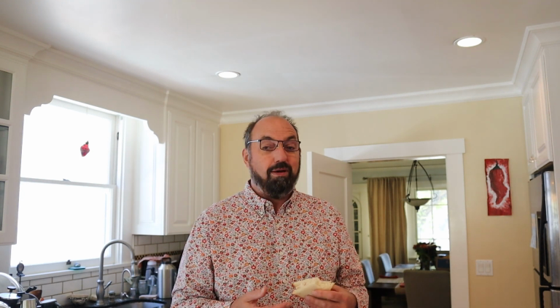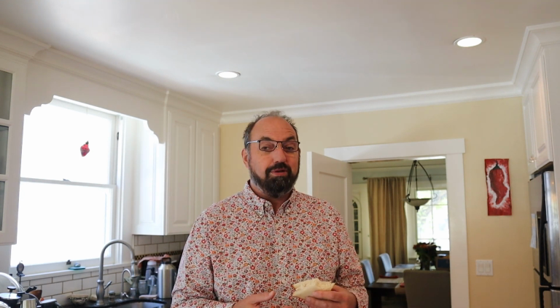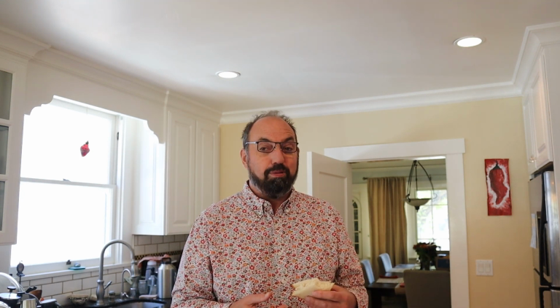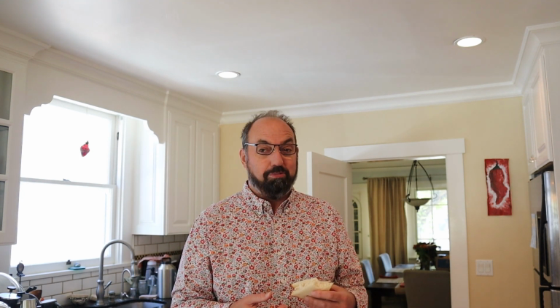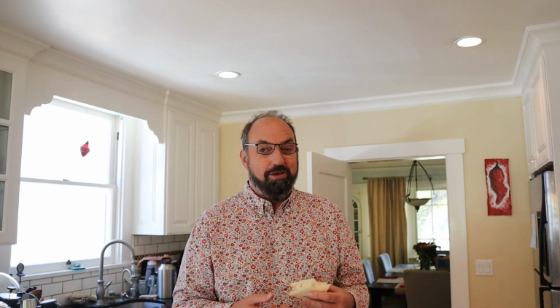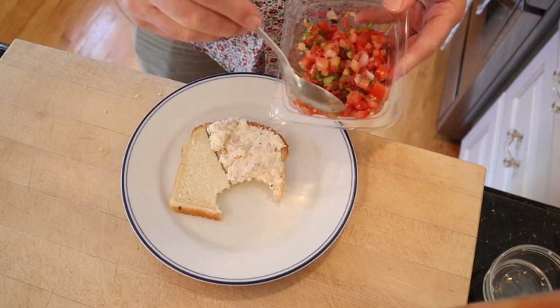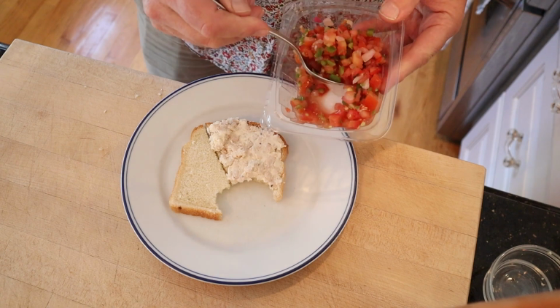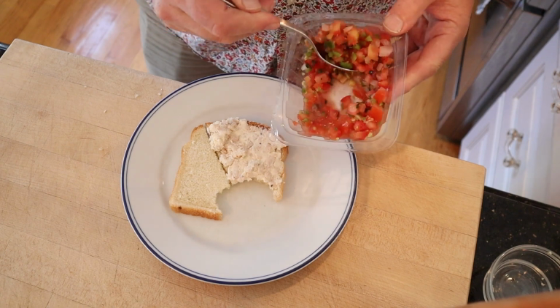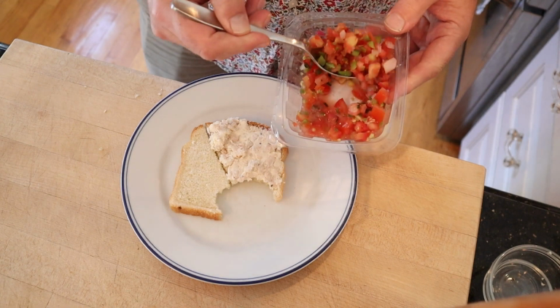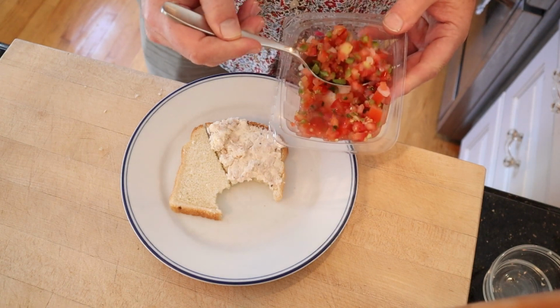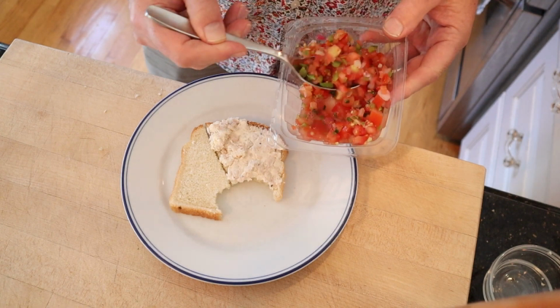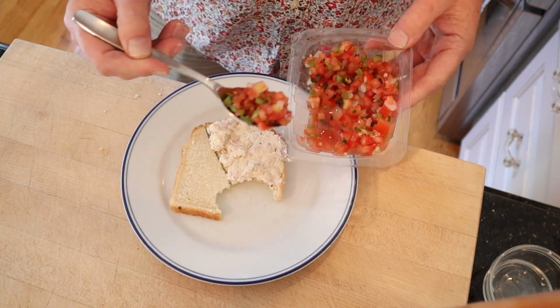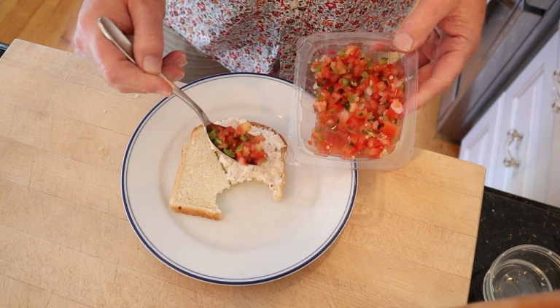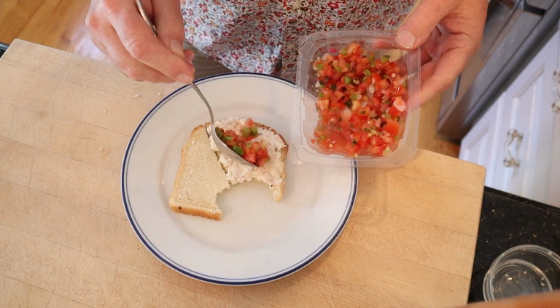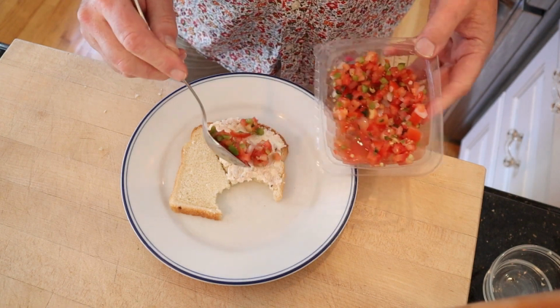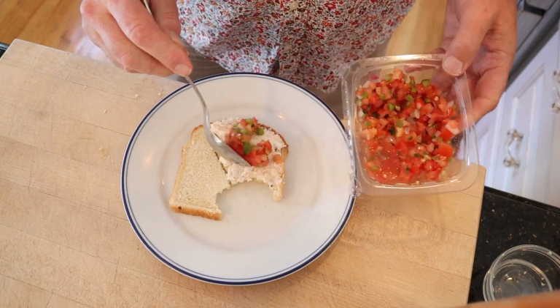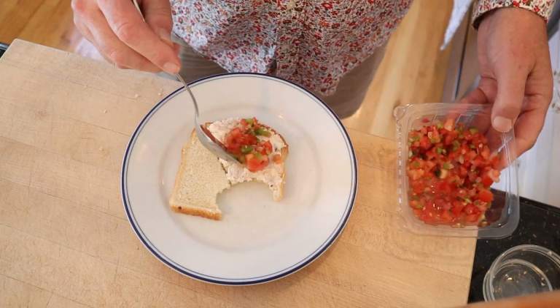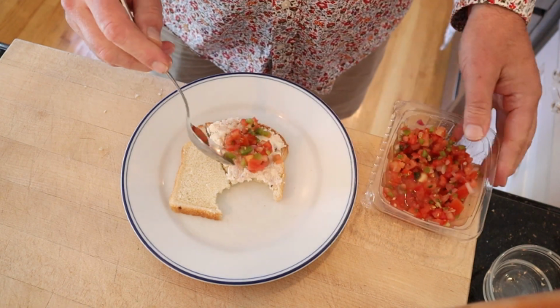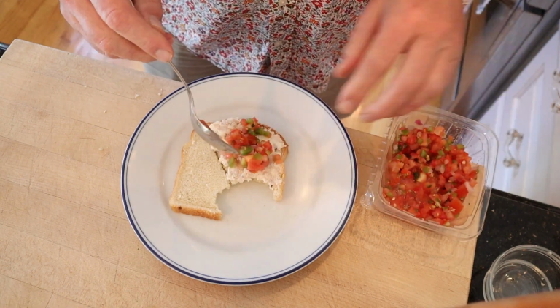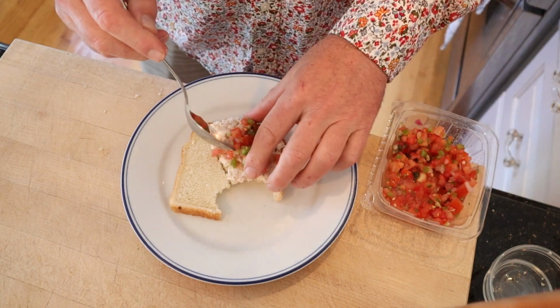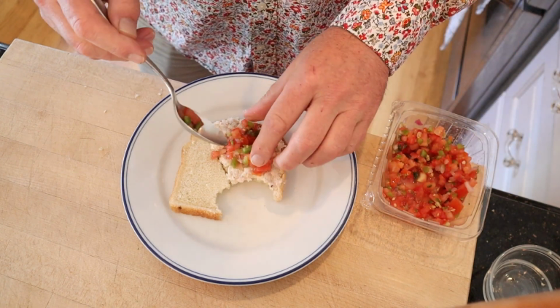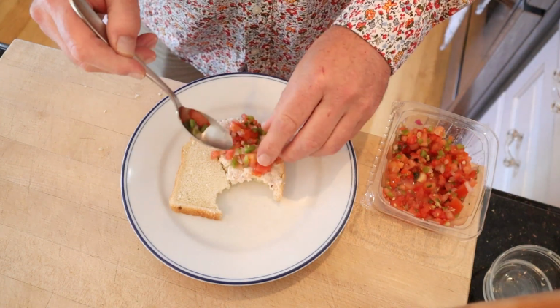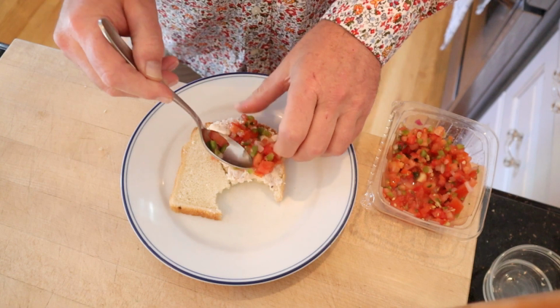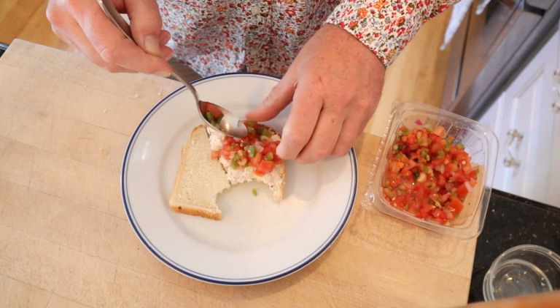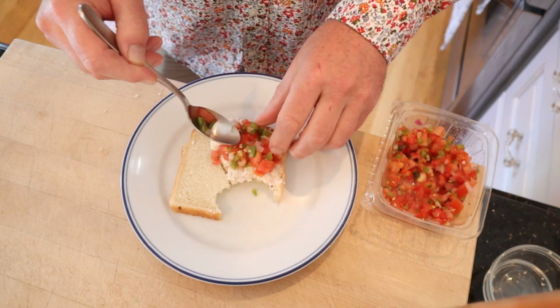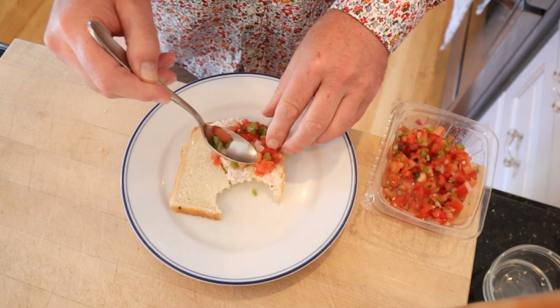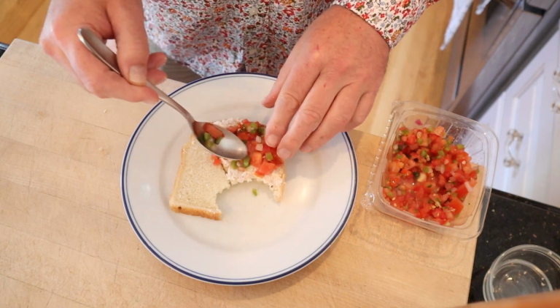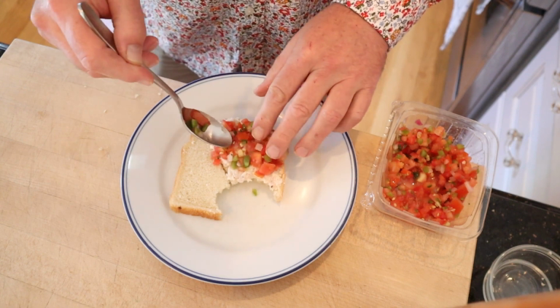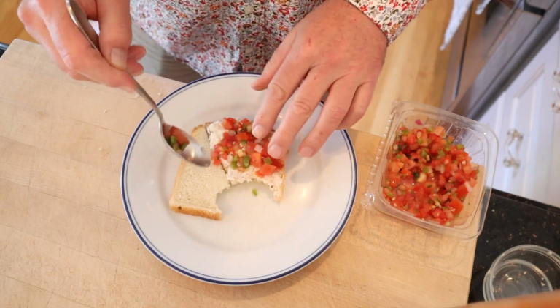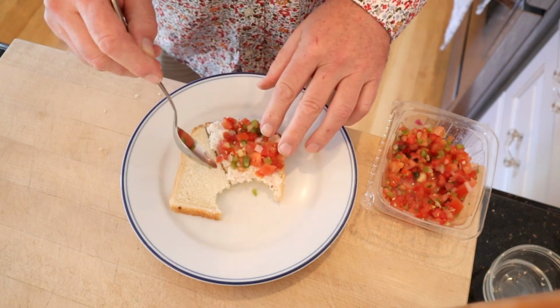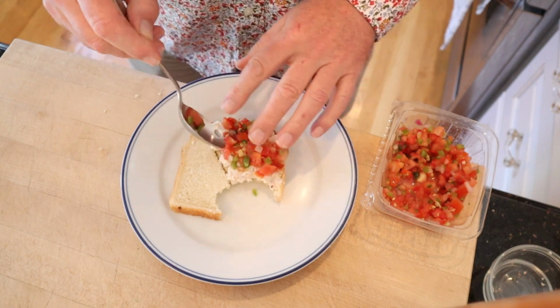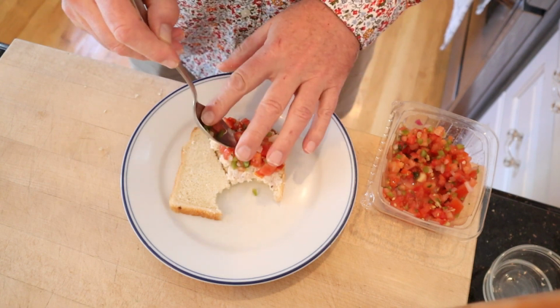That said, a lot of opportunity for plus ups. I'm gonna add pico de gallo. I figure that brings a lot of flavor and texture to the party in one thing, and a little bit of heat too.